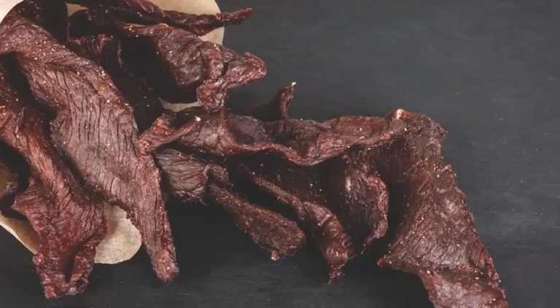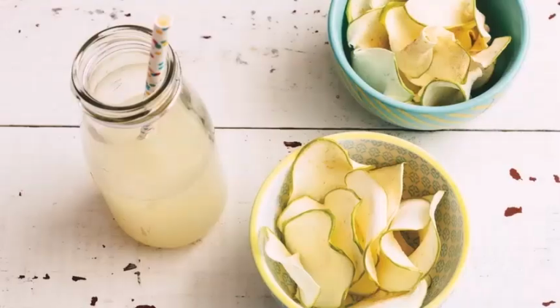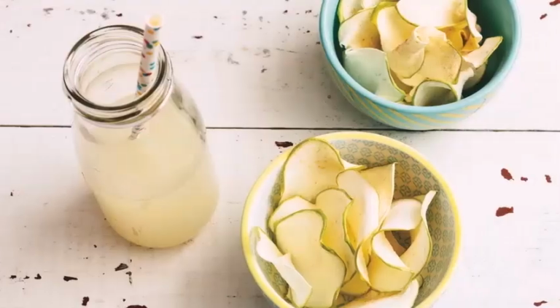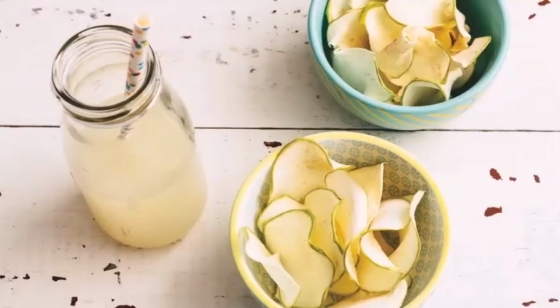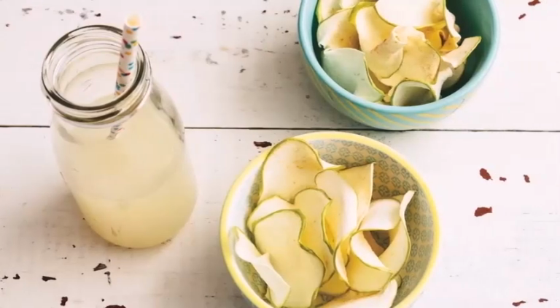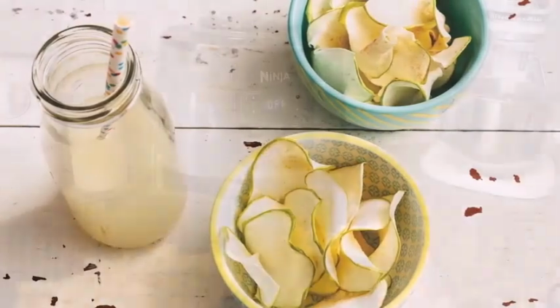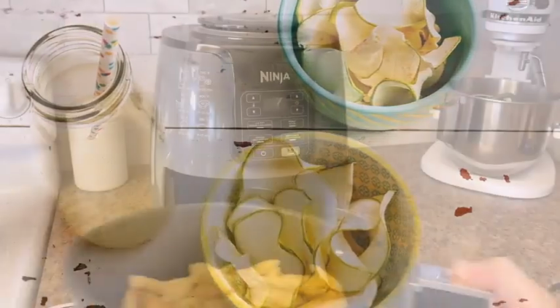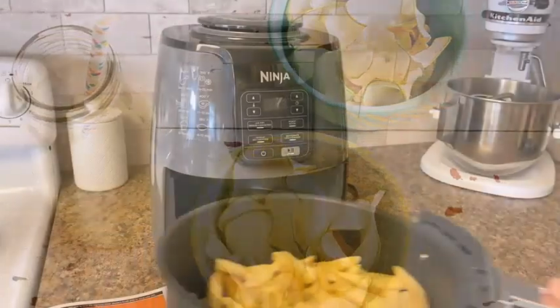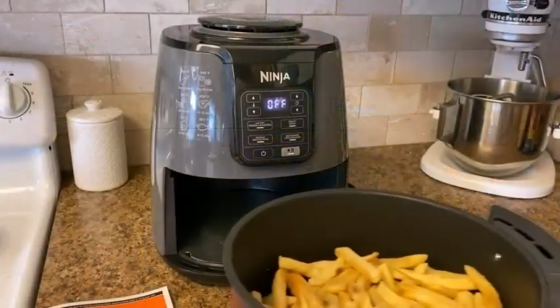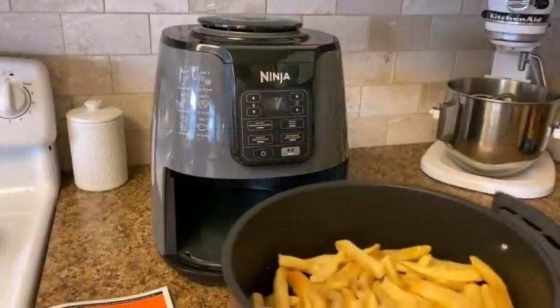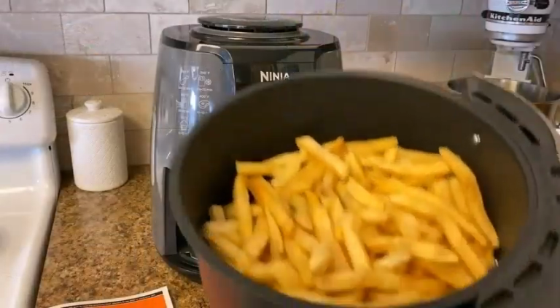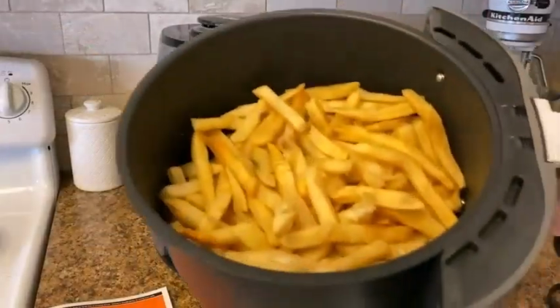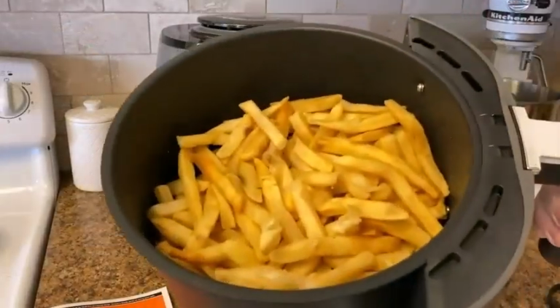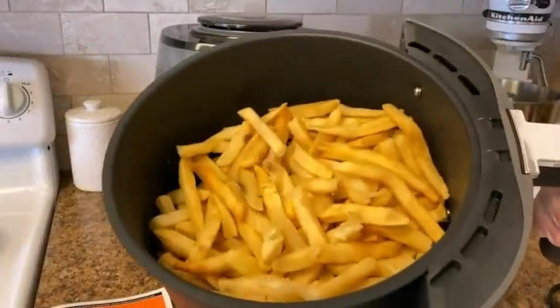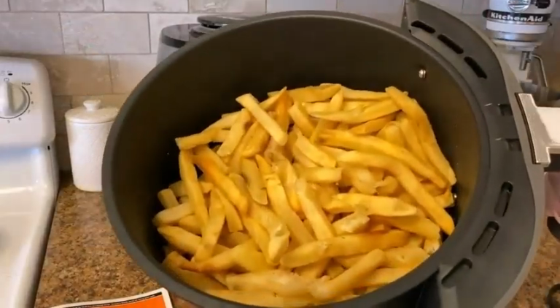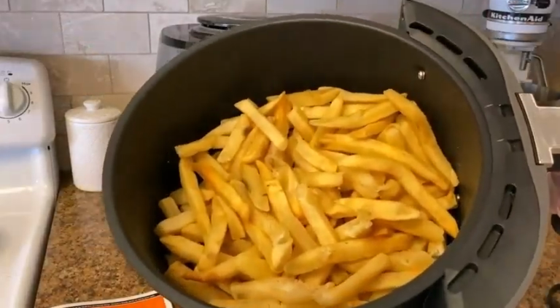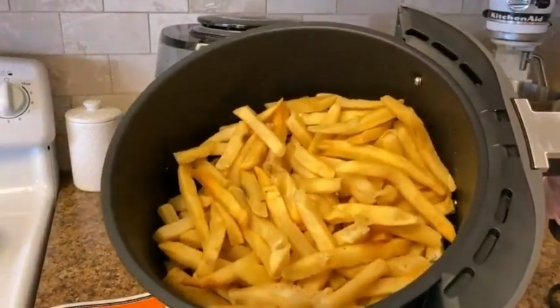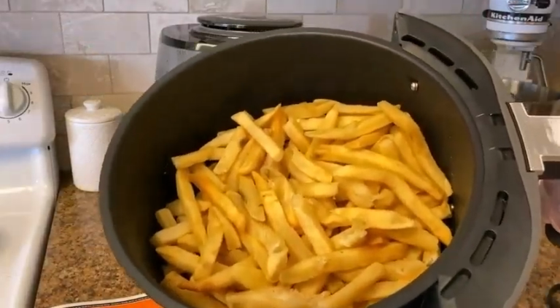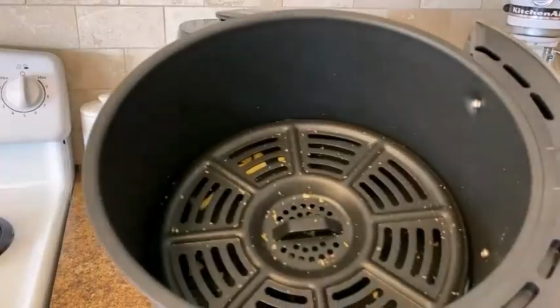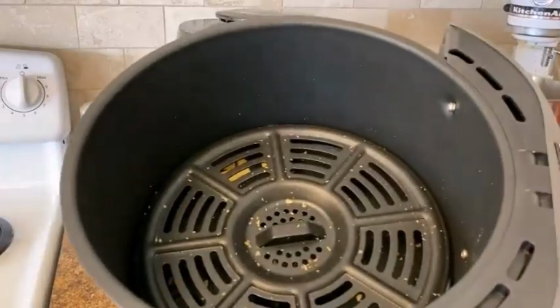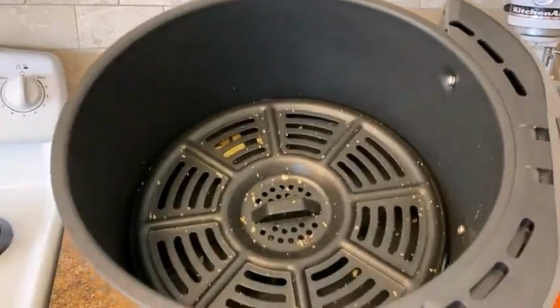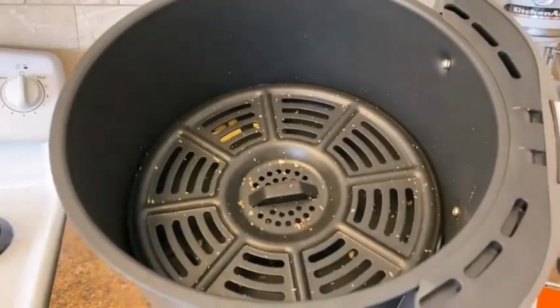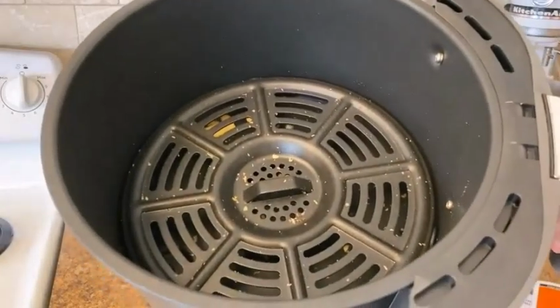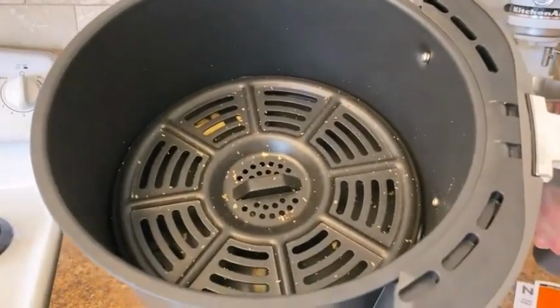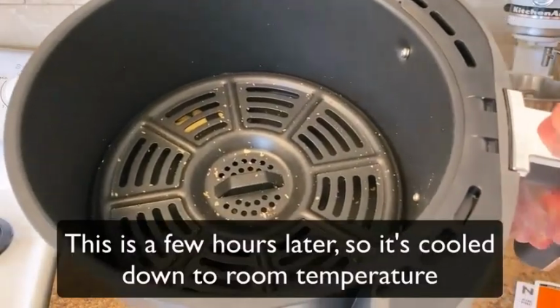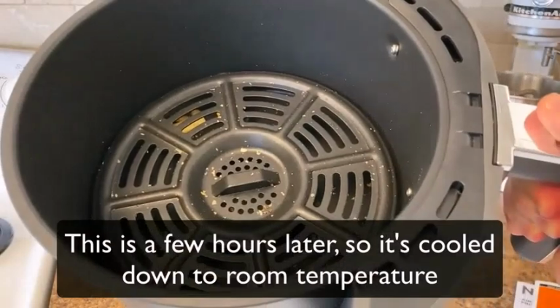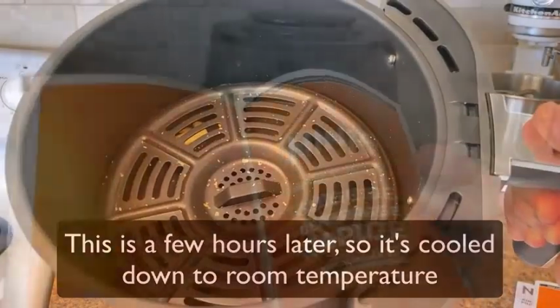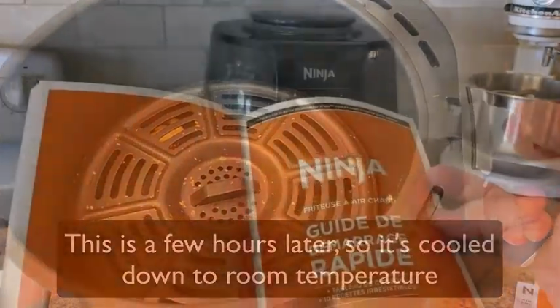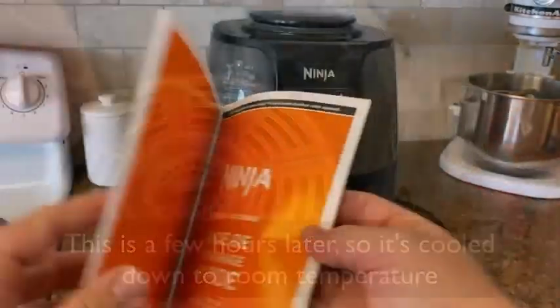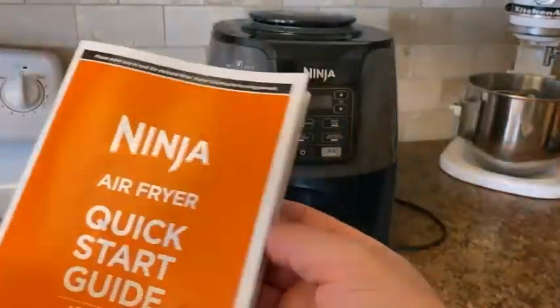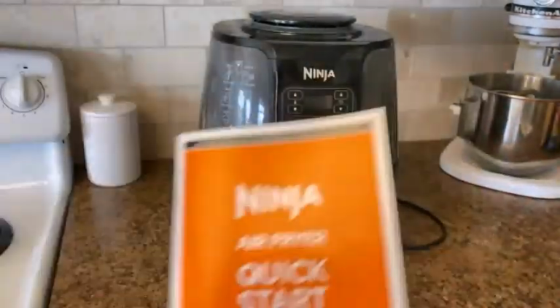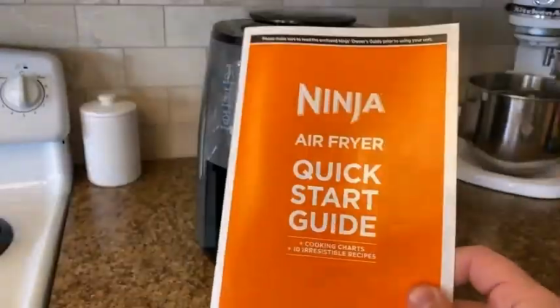Yes, compared to deep frying, air frying is definitely a healthier option for you. So yeah, for a healthy lifestyle, you may need an air fryer.